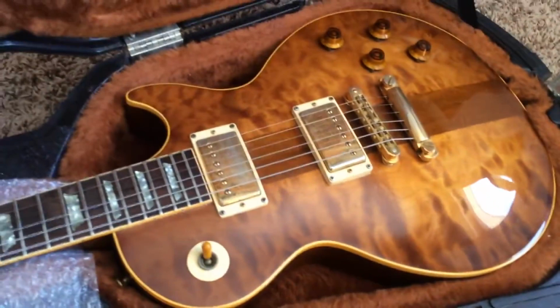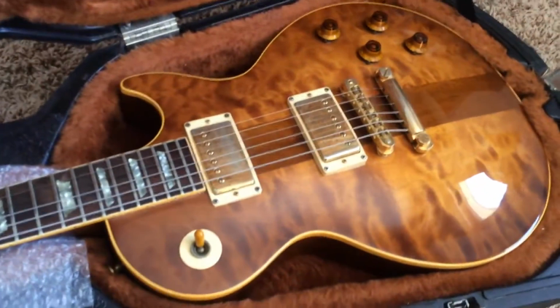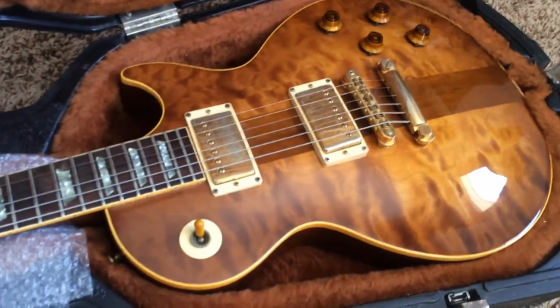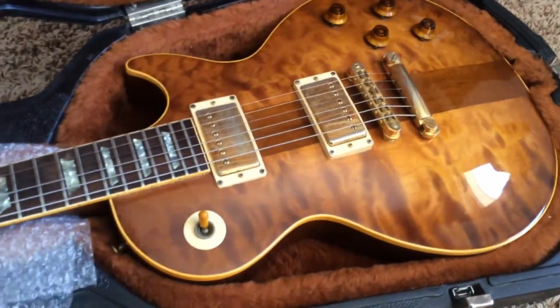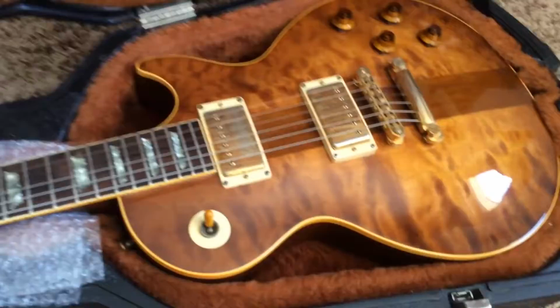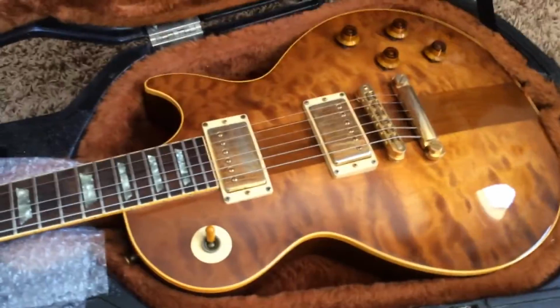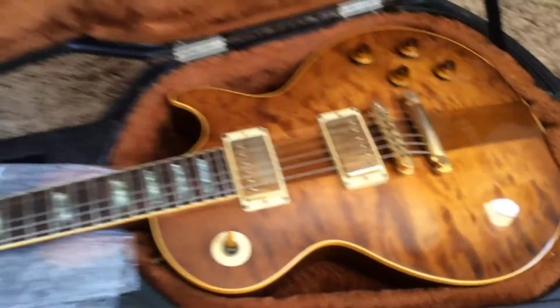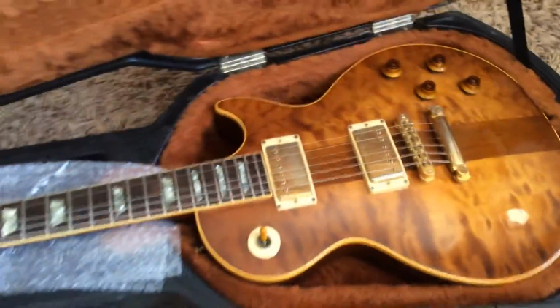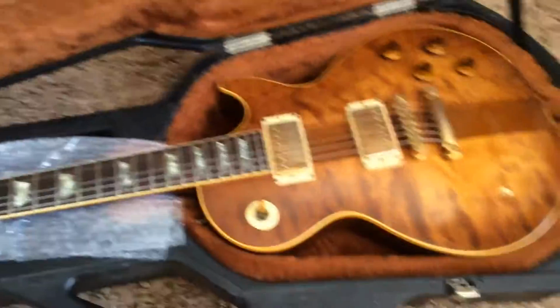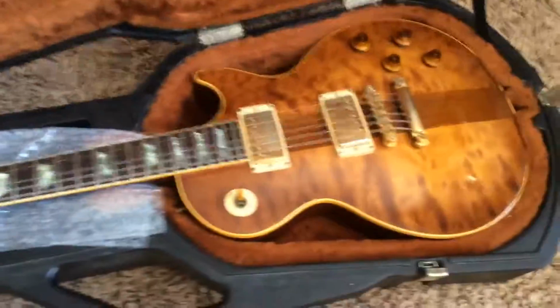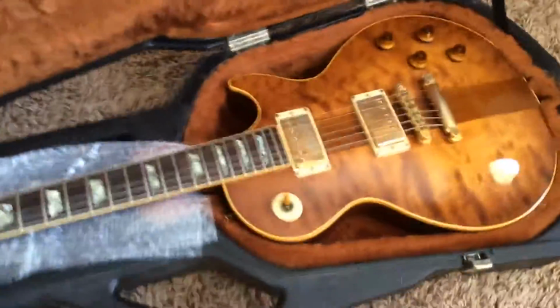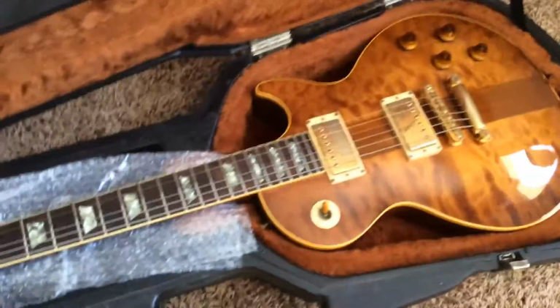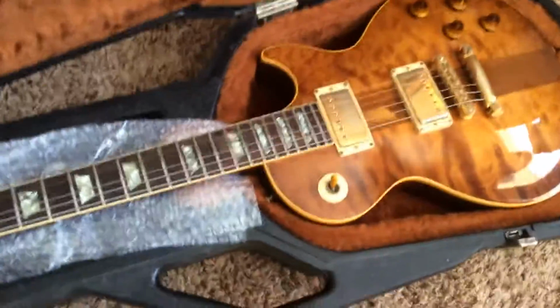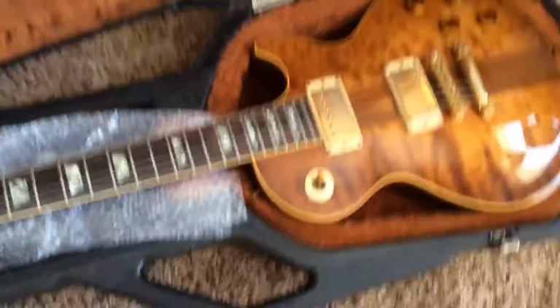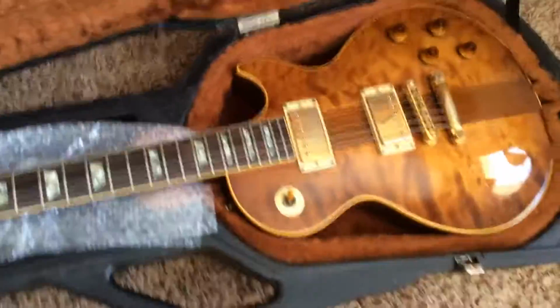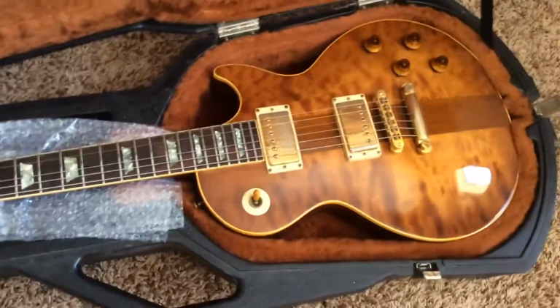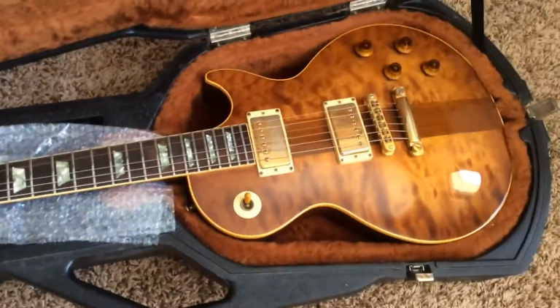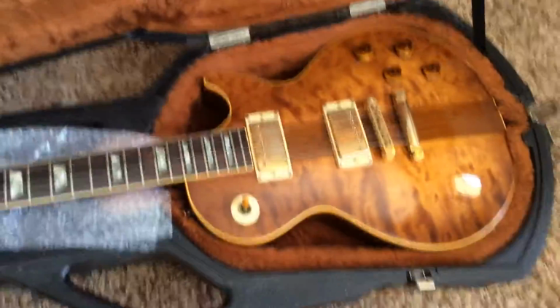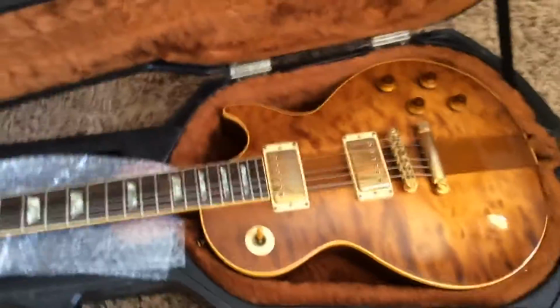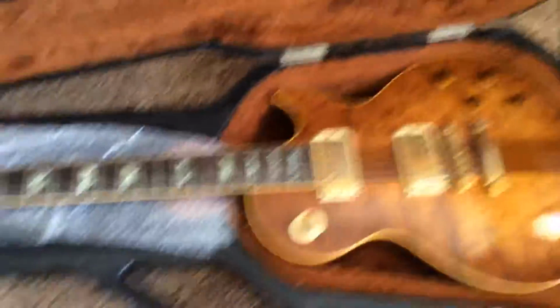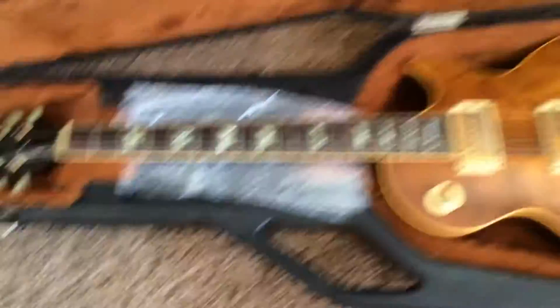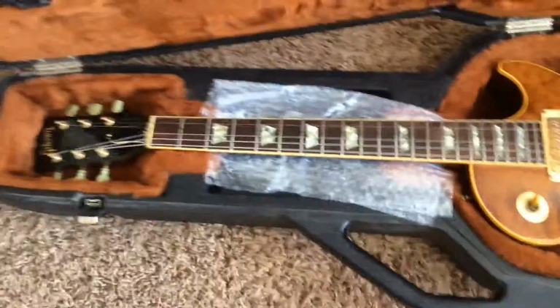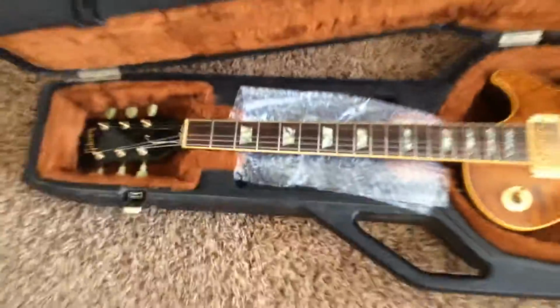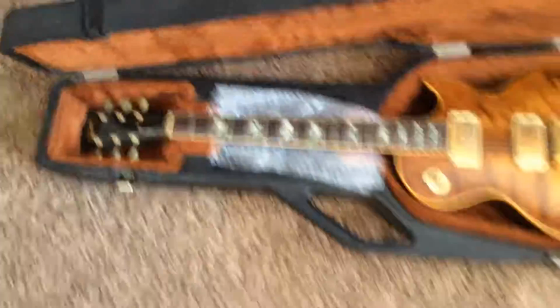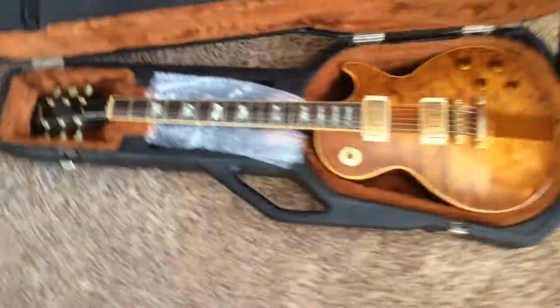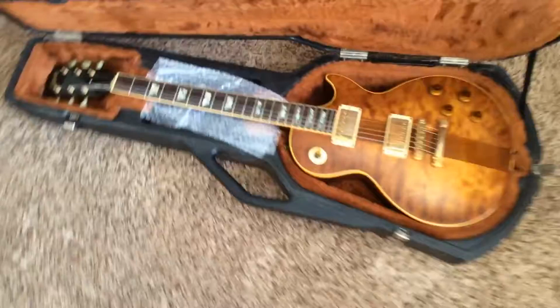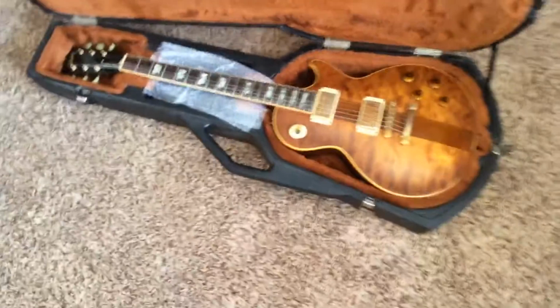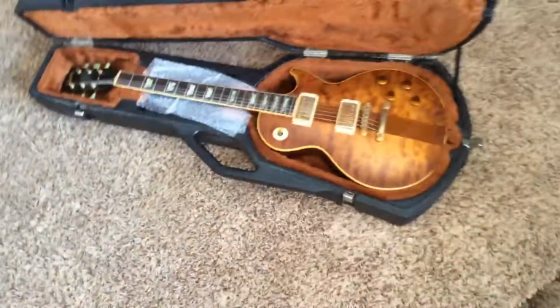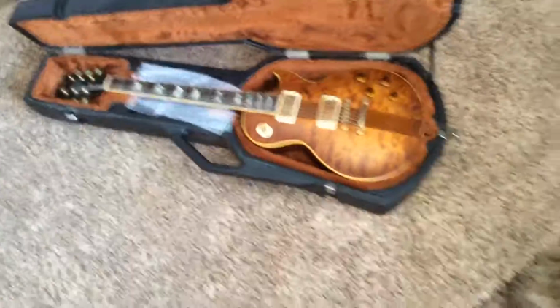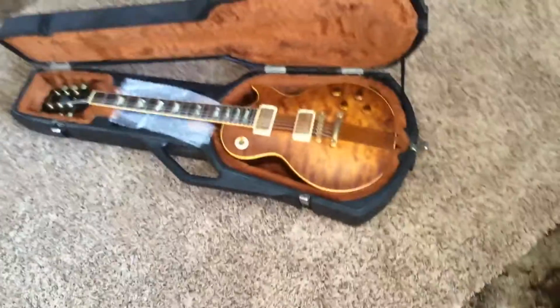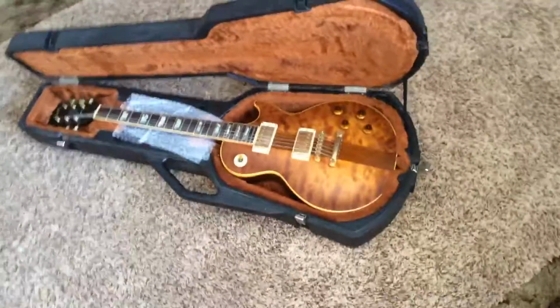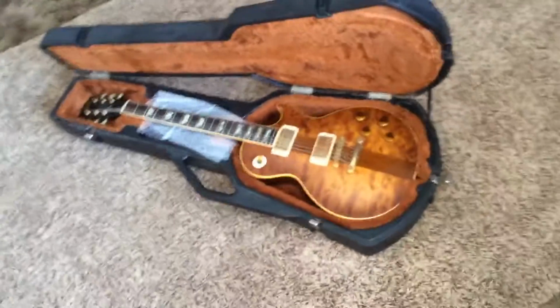My first Spotlight Special. This is the one that started it all — number 22, I believe.